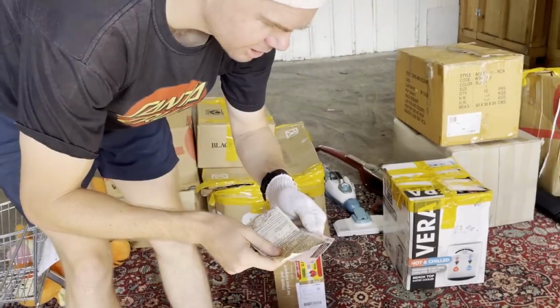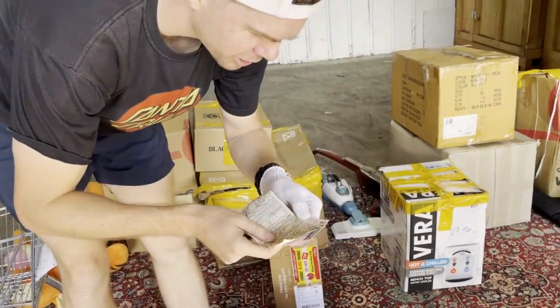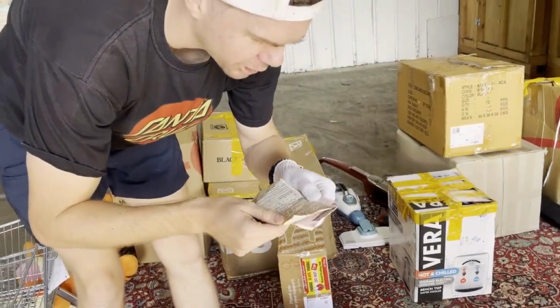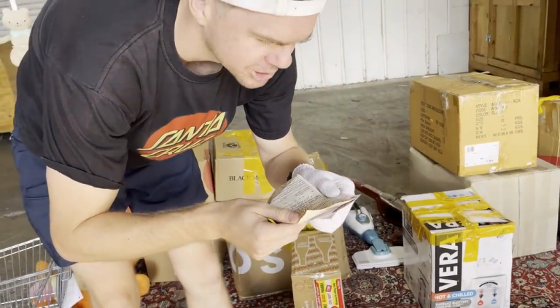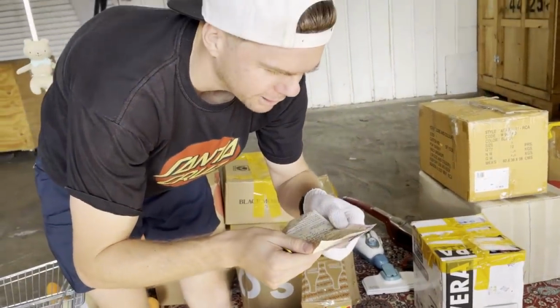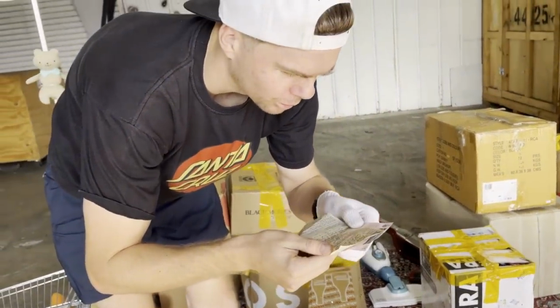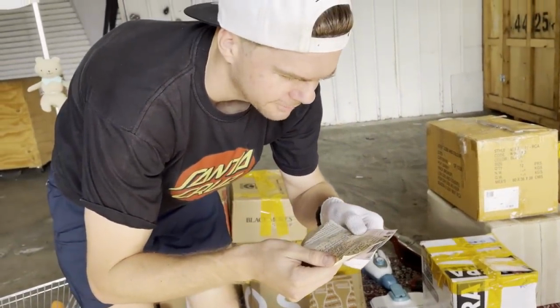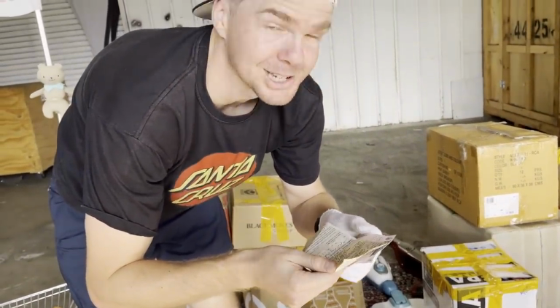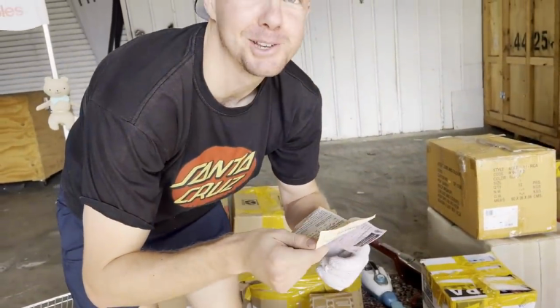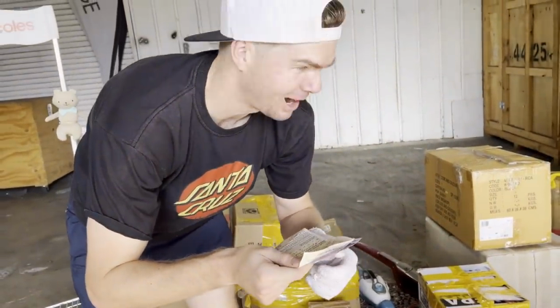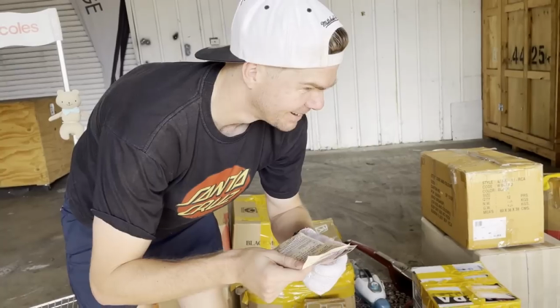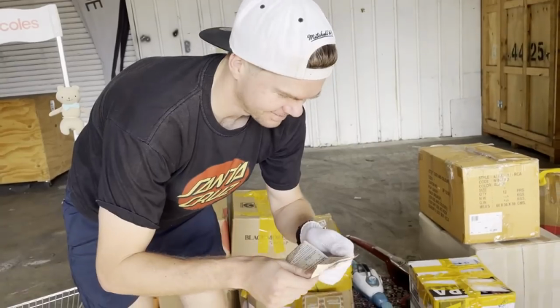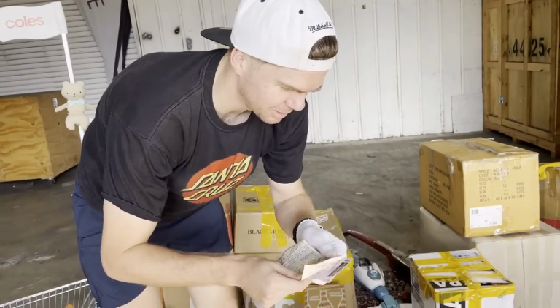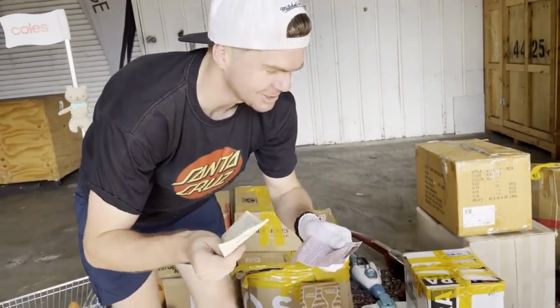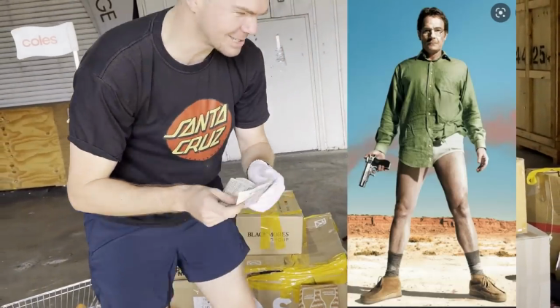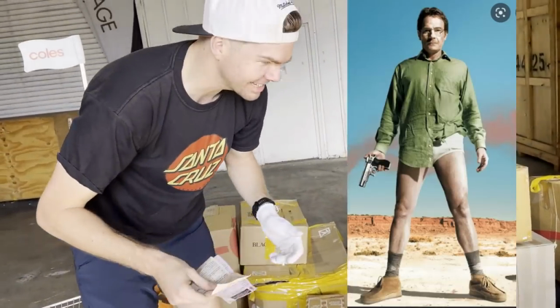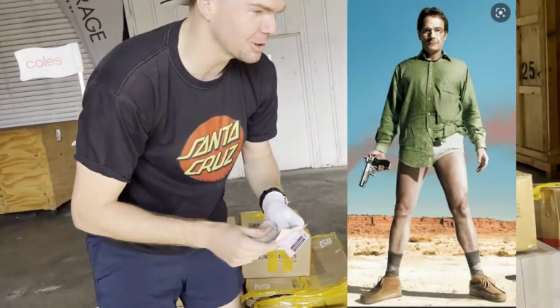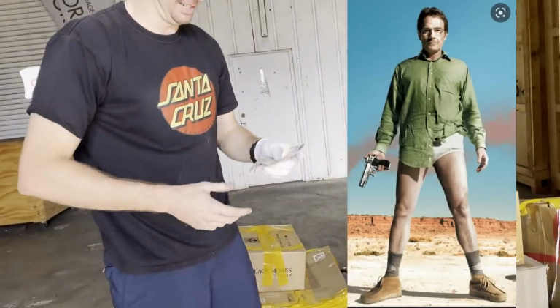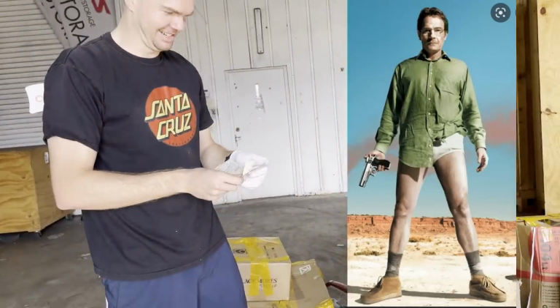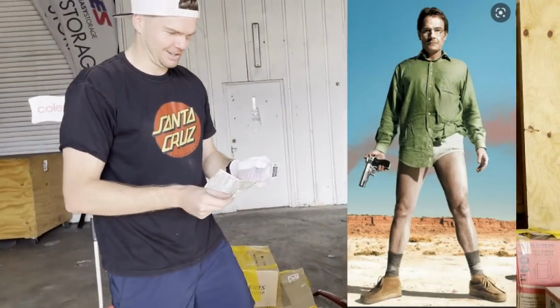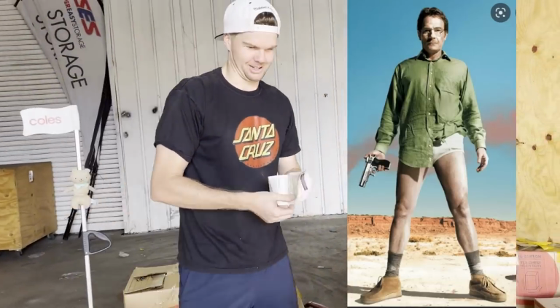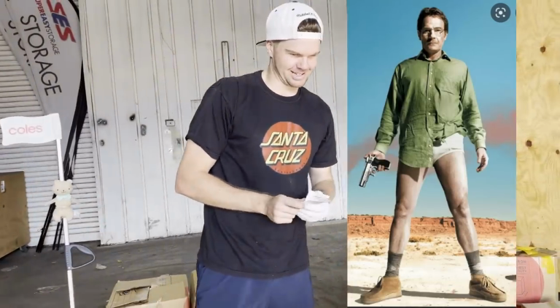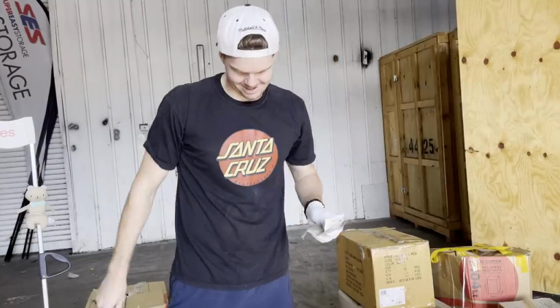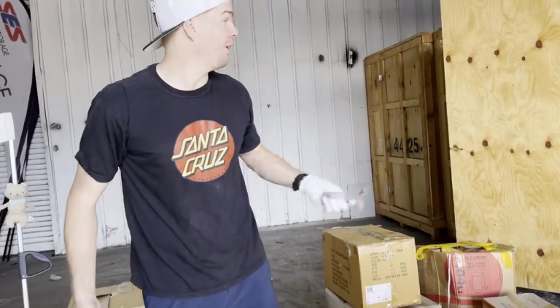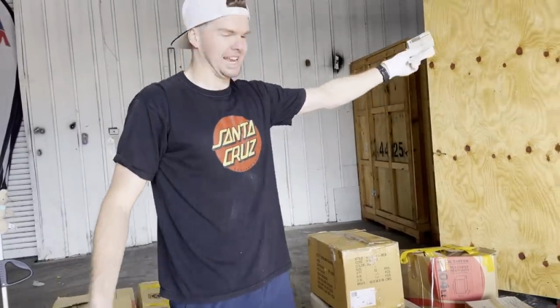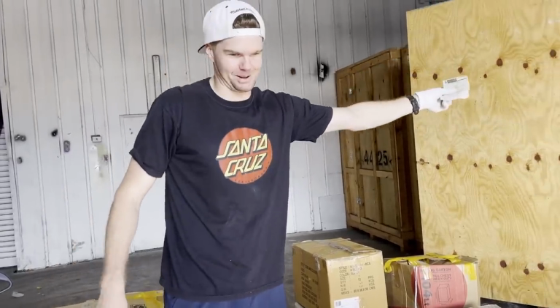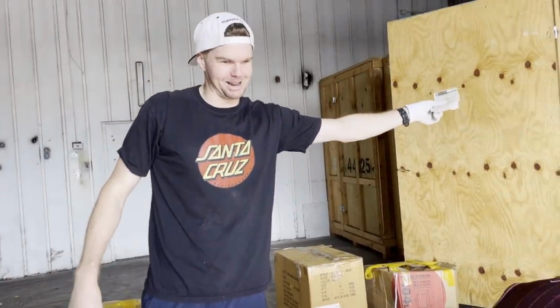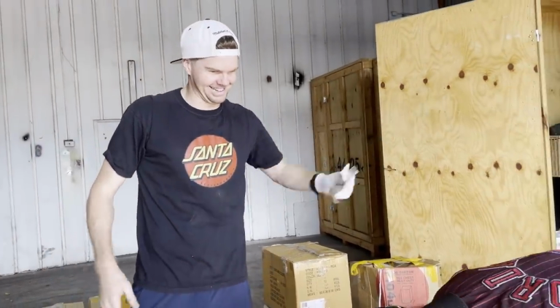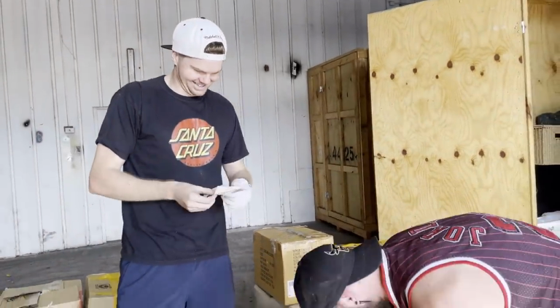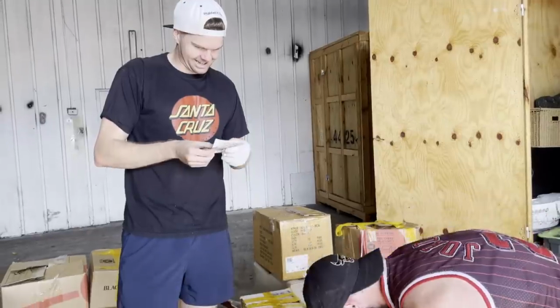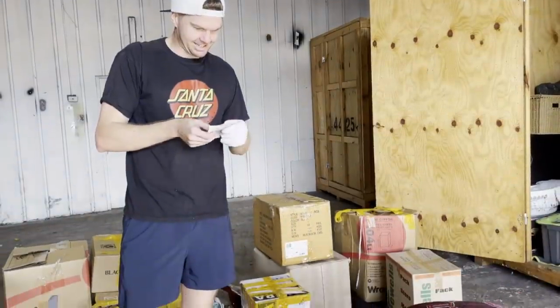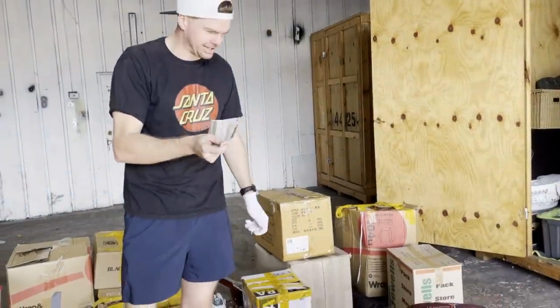So we've got a notice to appear in court here for the possession of a dangerous drug. This is a drug dealer's storage unit. We found a few other things that definitely confirmed it.